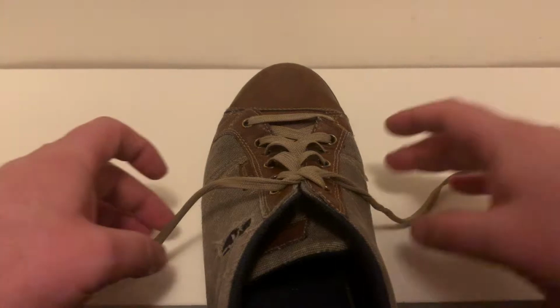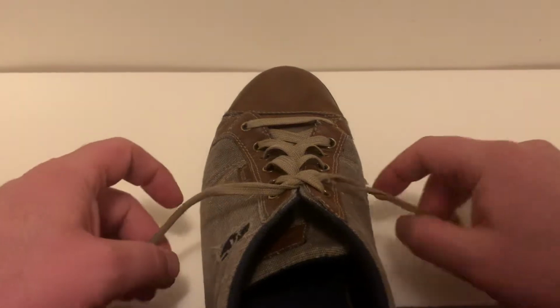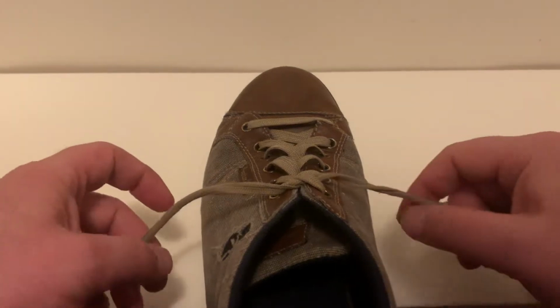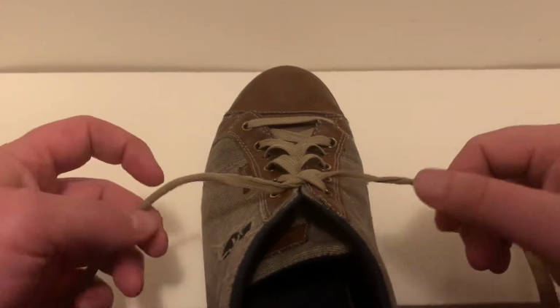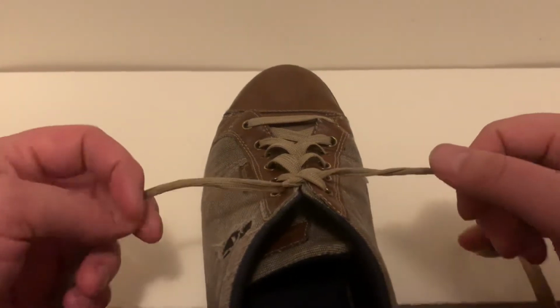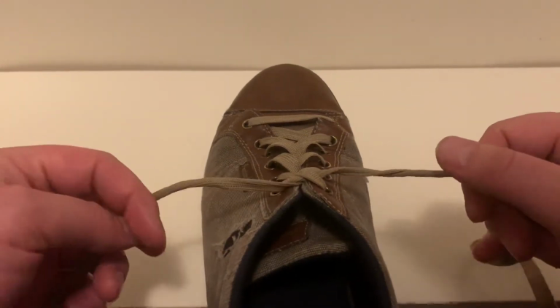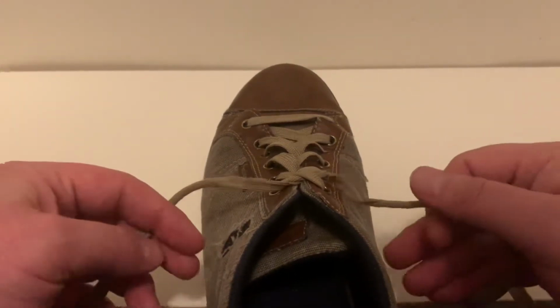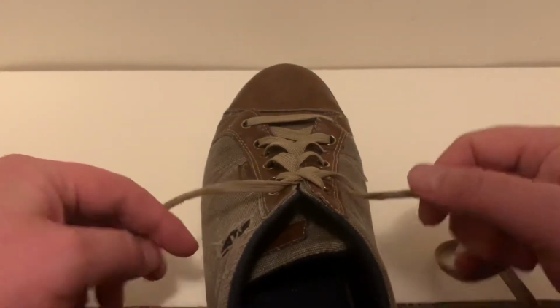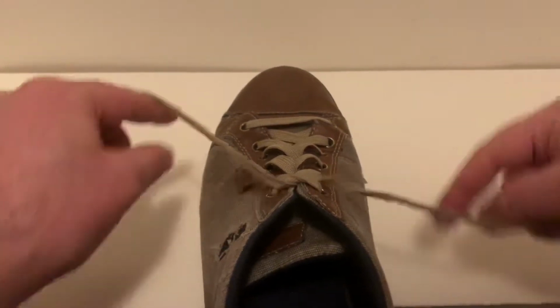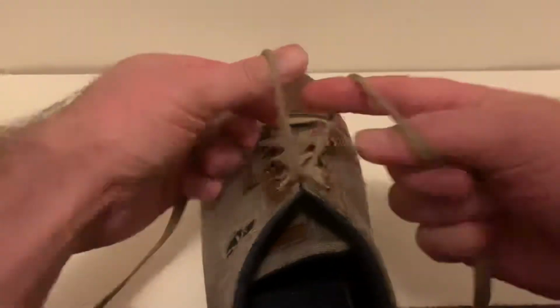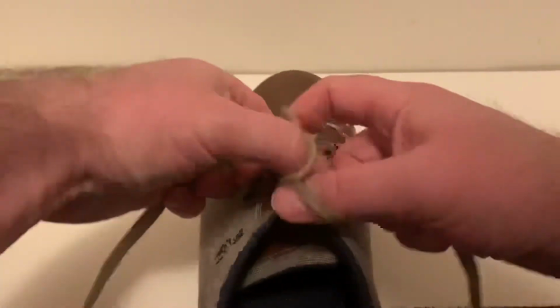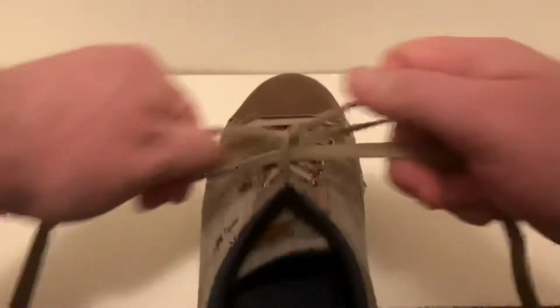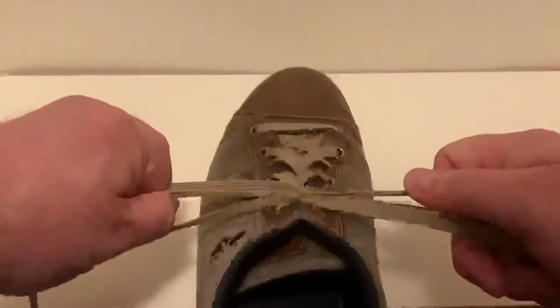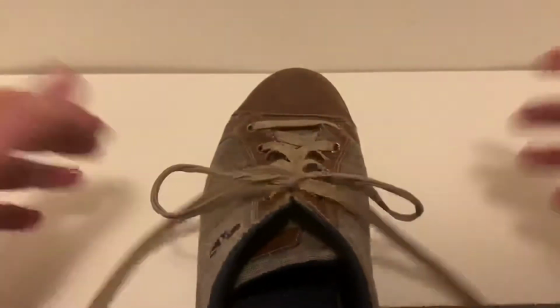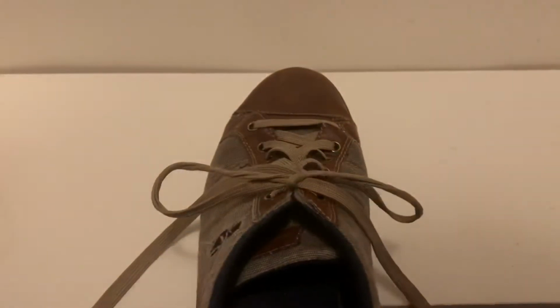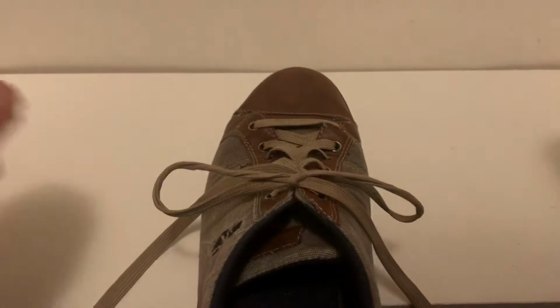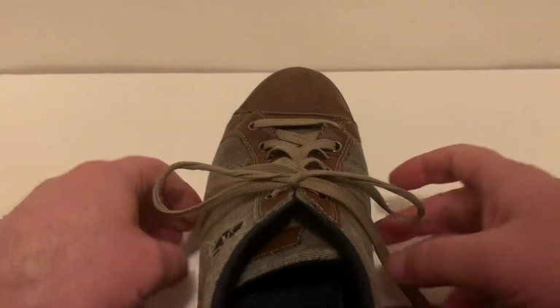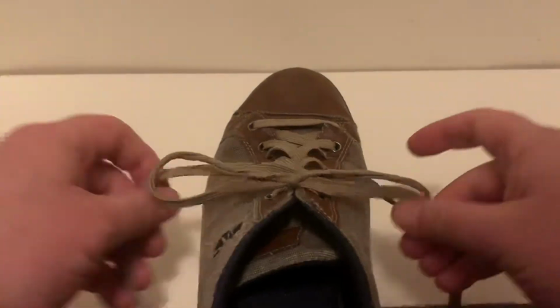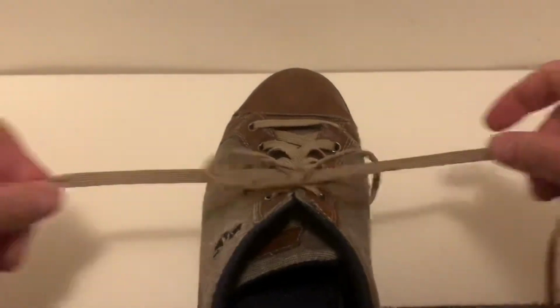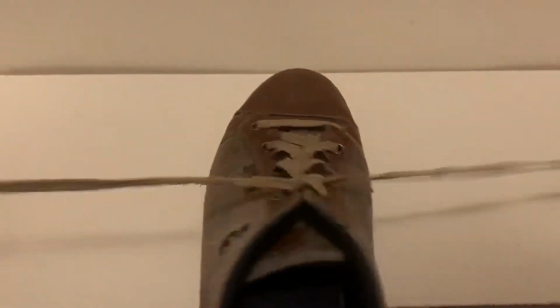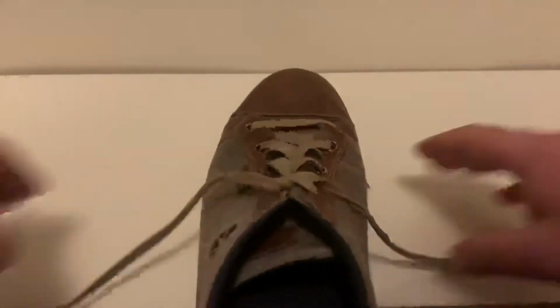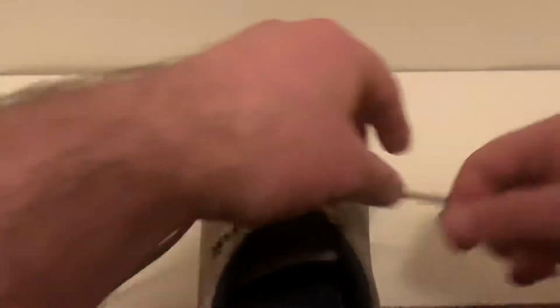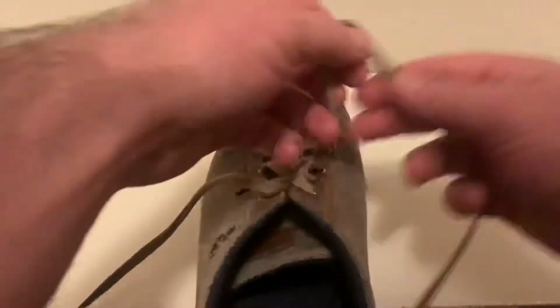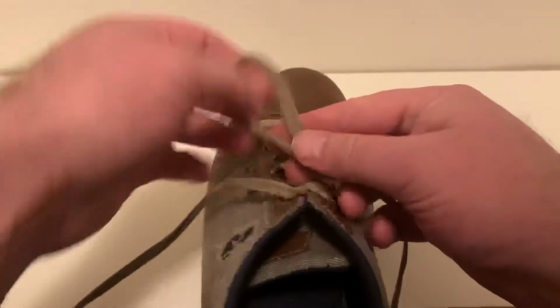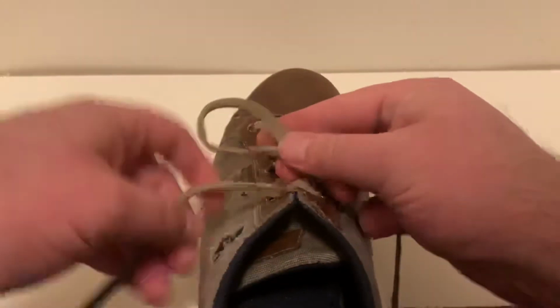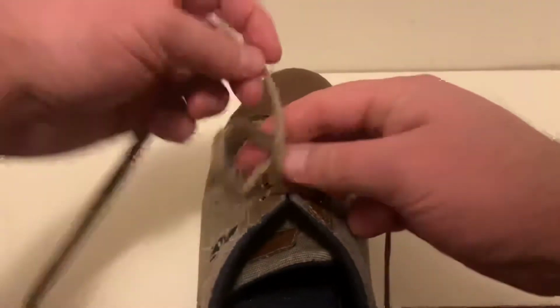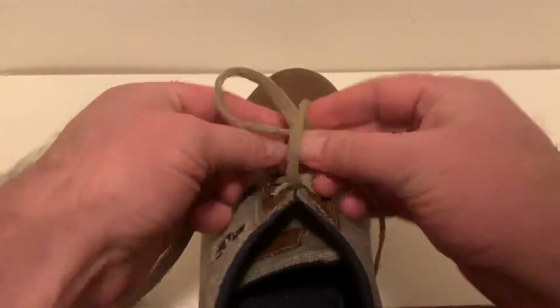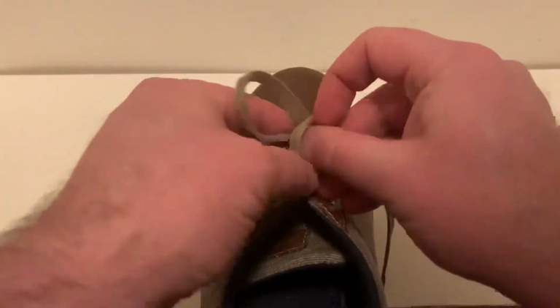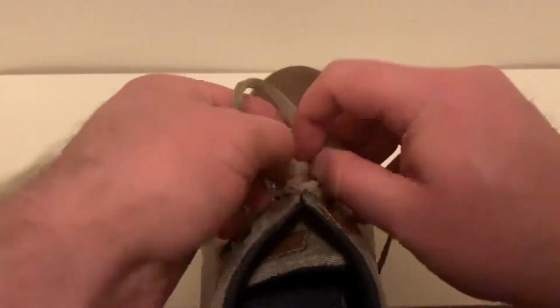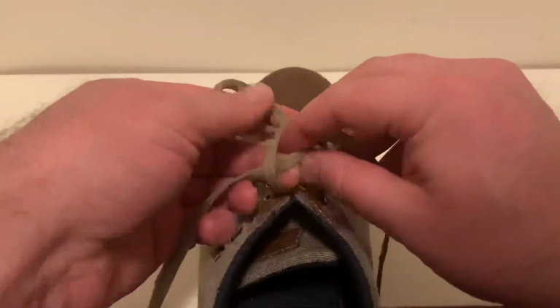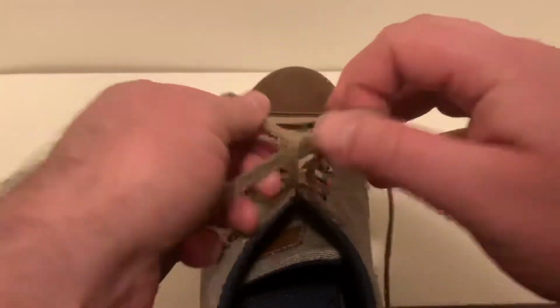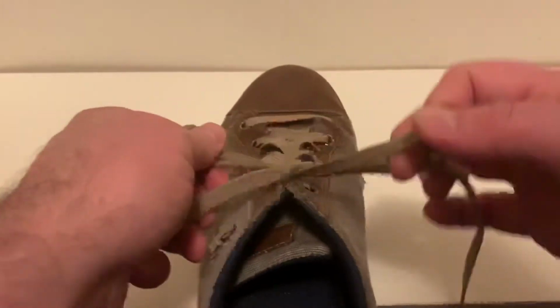In this video I'm going to show you how to quickly tie your shoelaces. That was quick and it is the equivalent of this knot here.